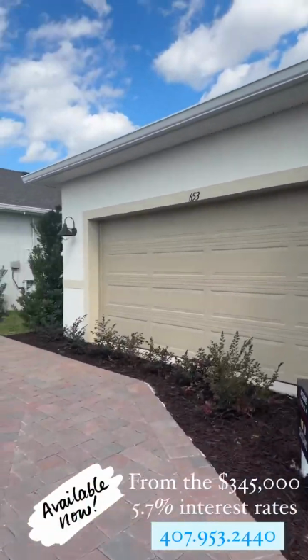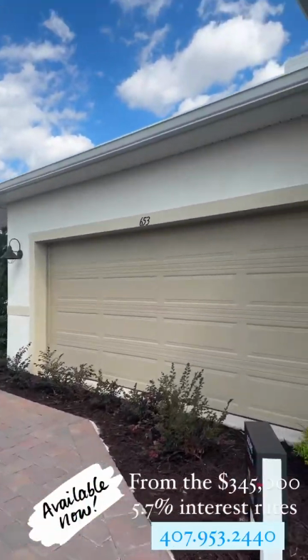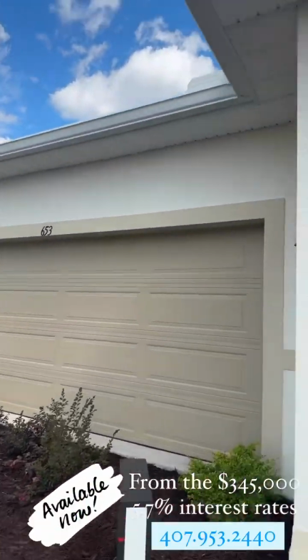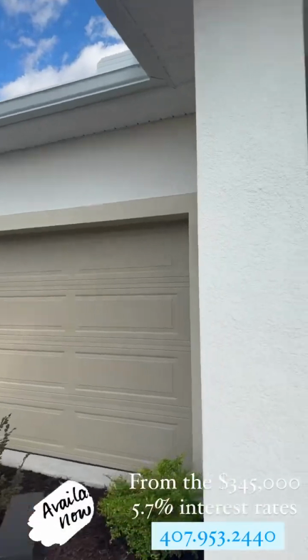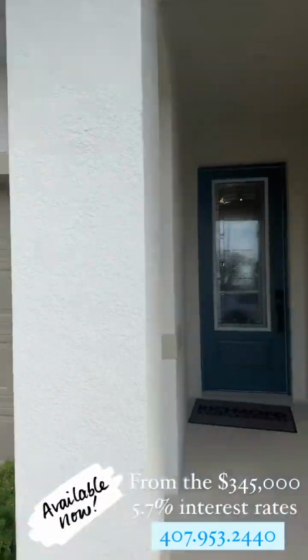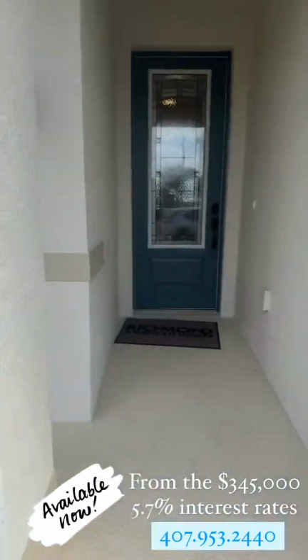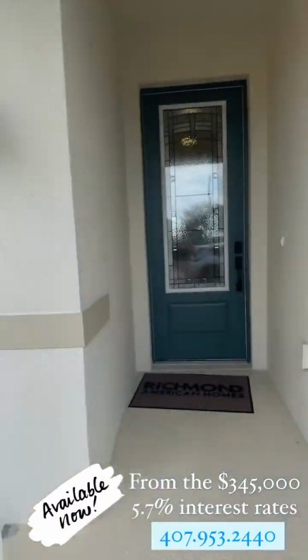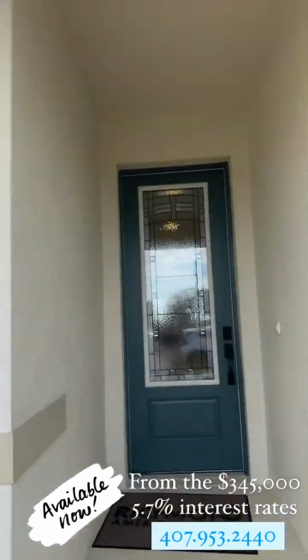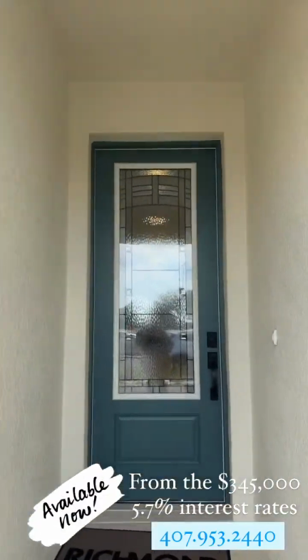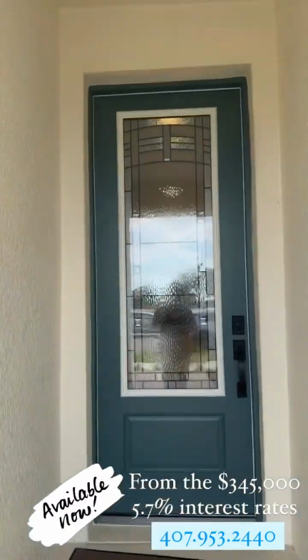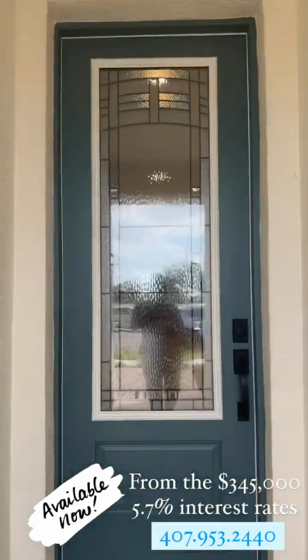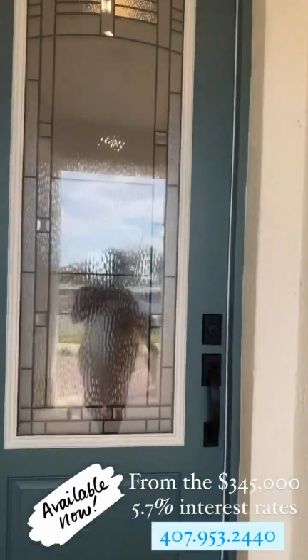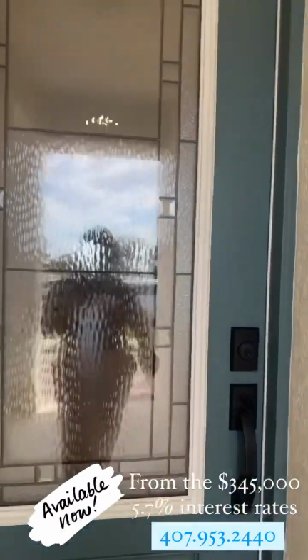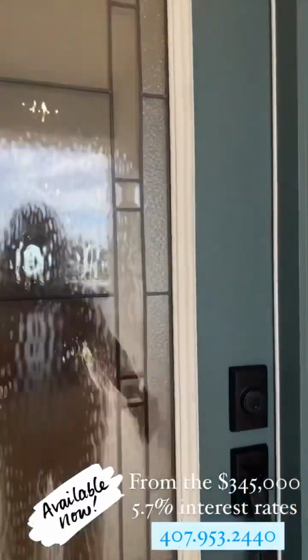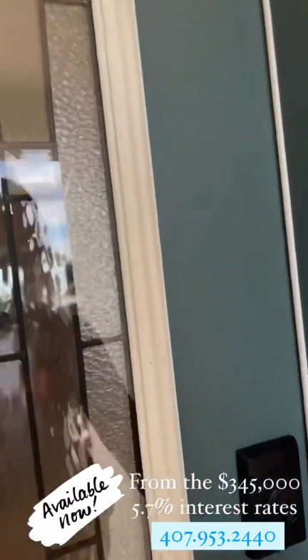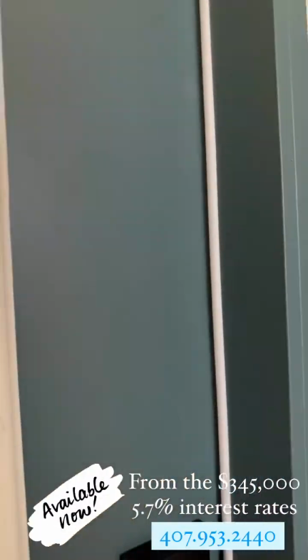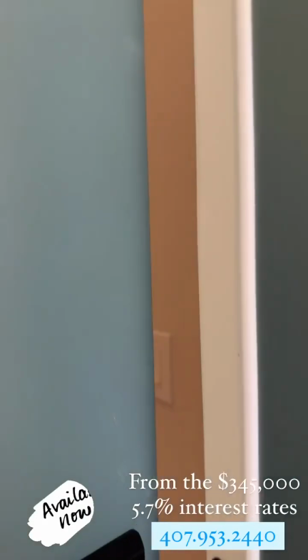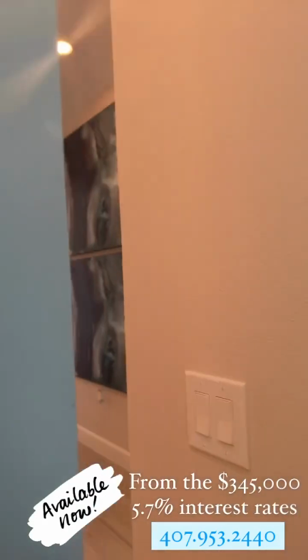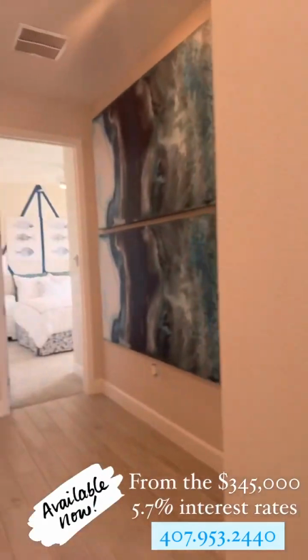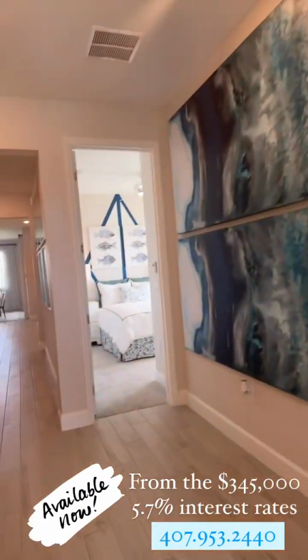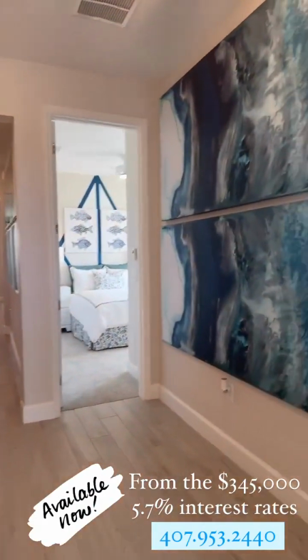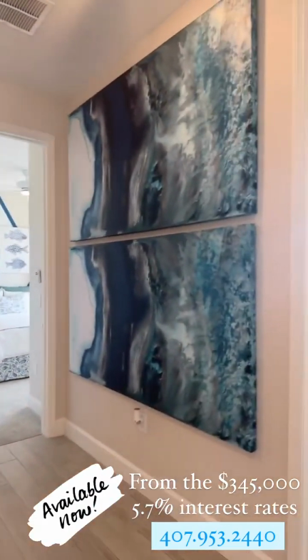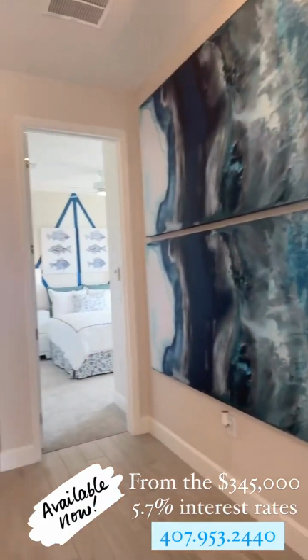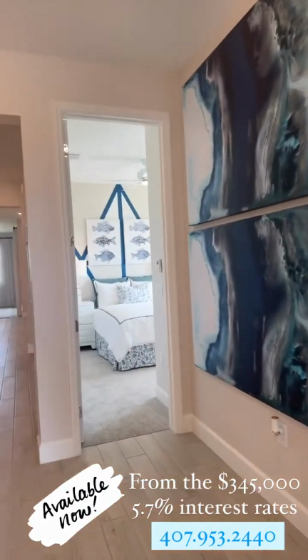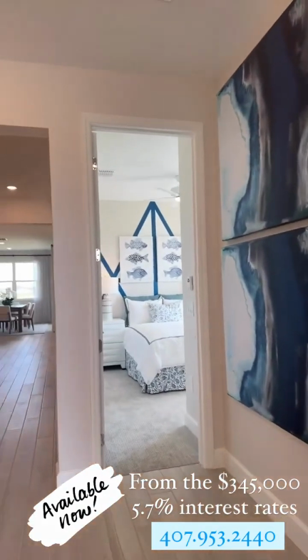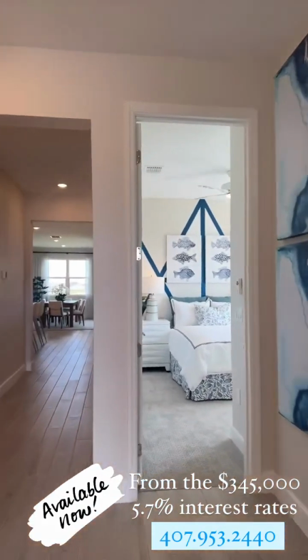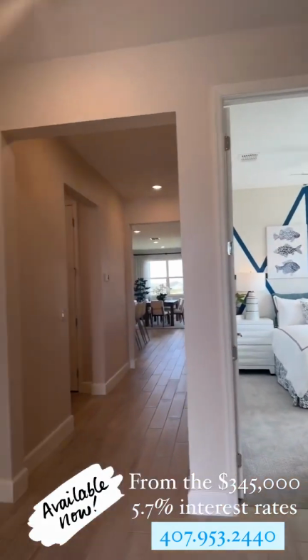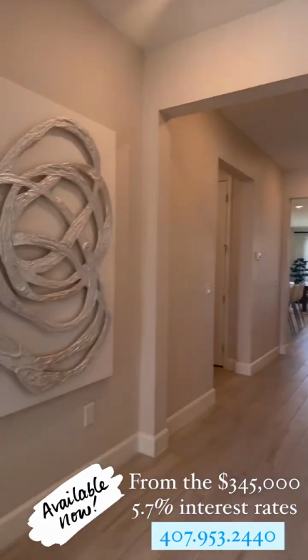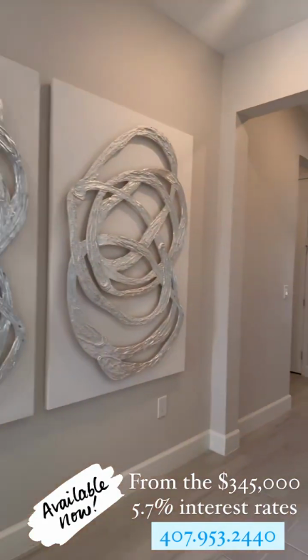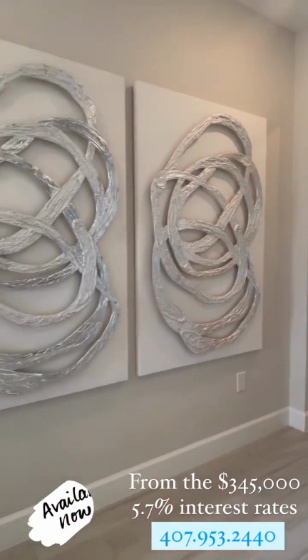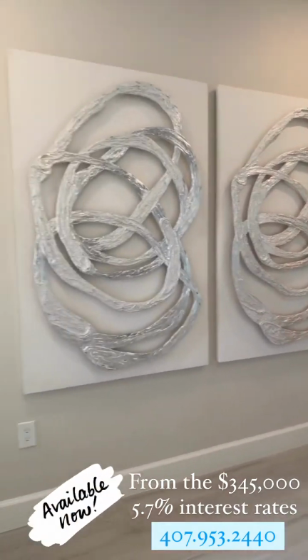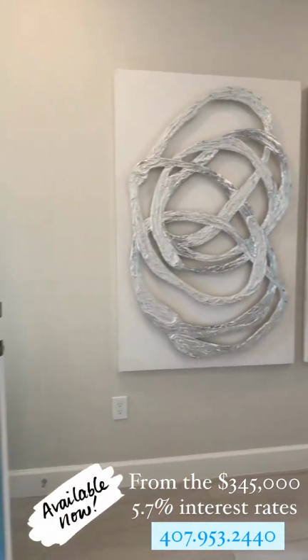This house is just above 1700 square feet, three-bedroom, two-bath, really spacious, and it's an amazing decoration. Let's take a look.